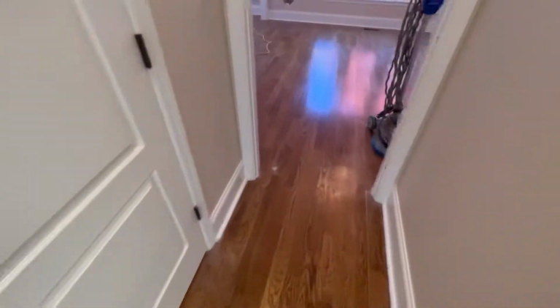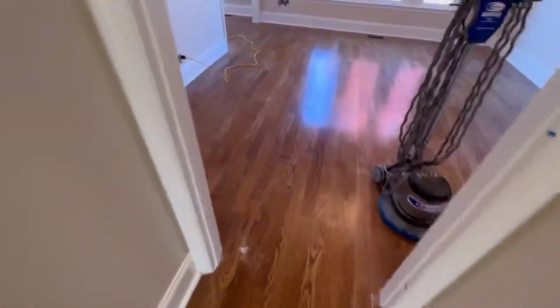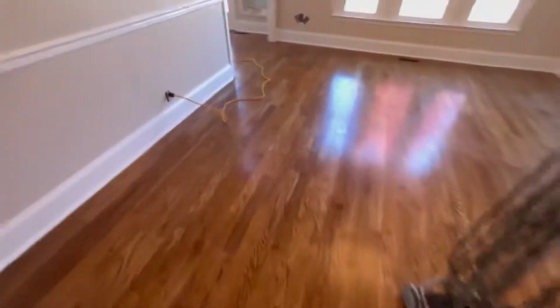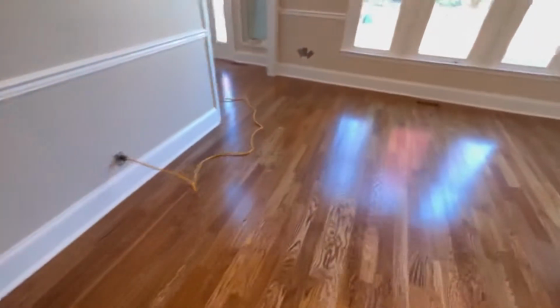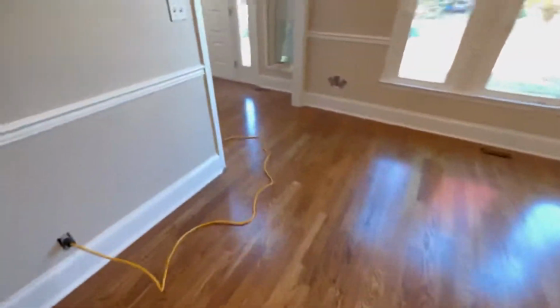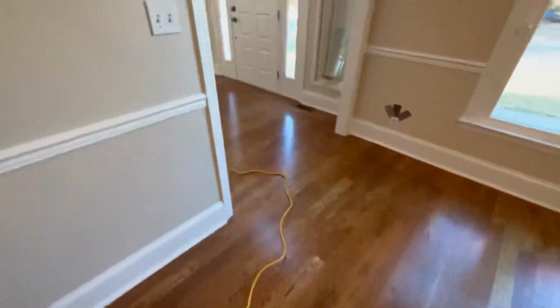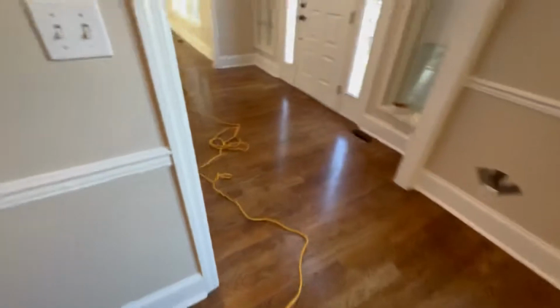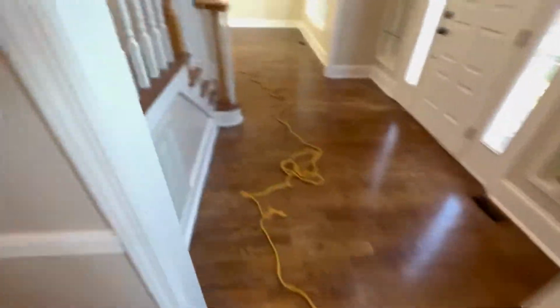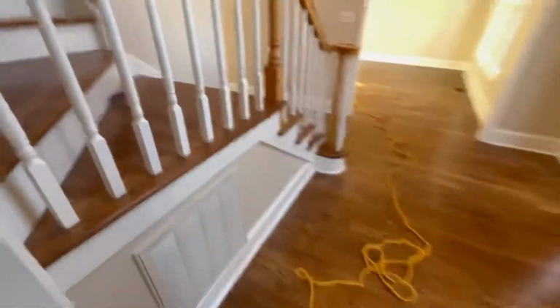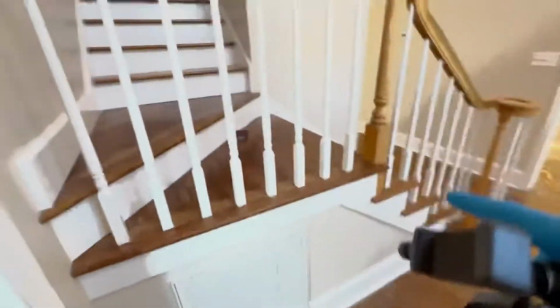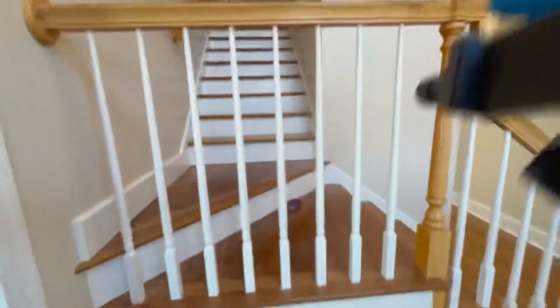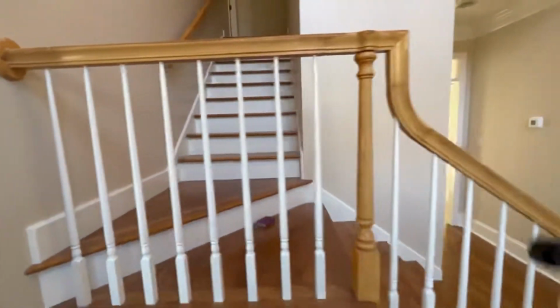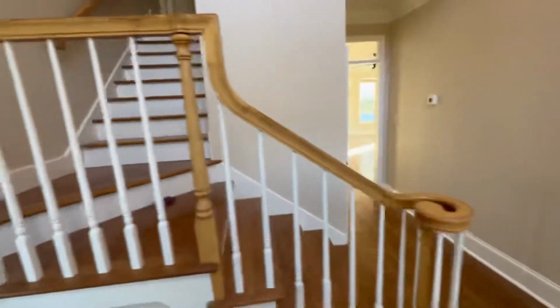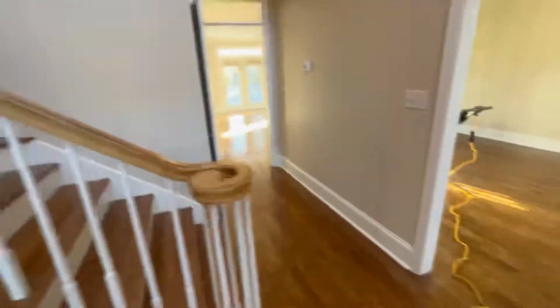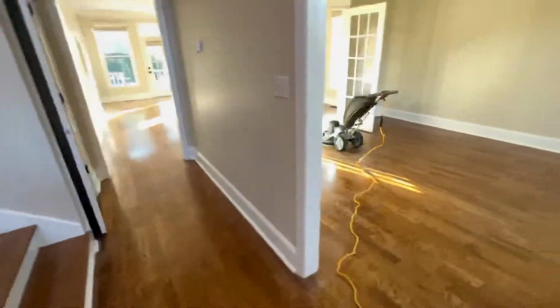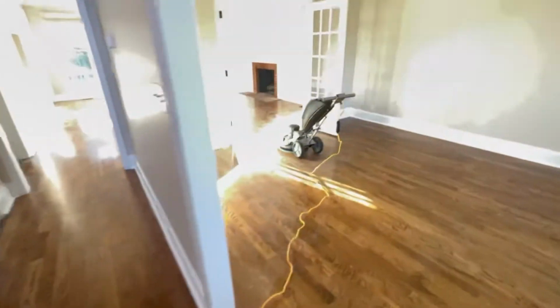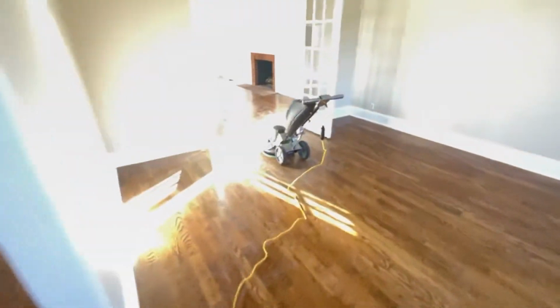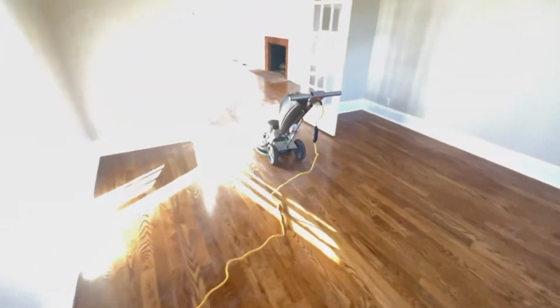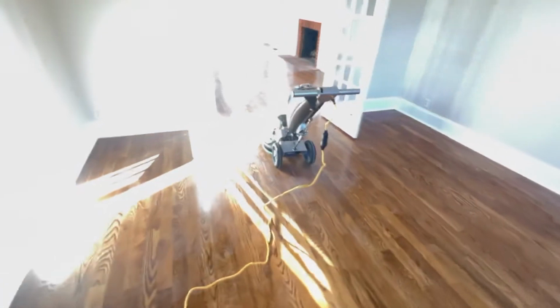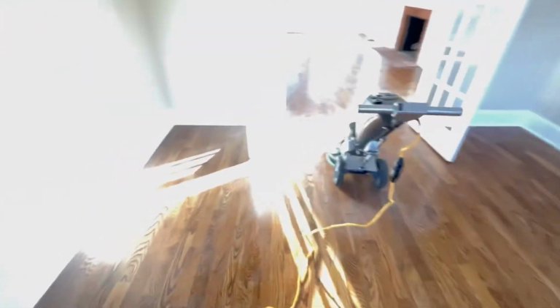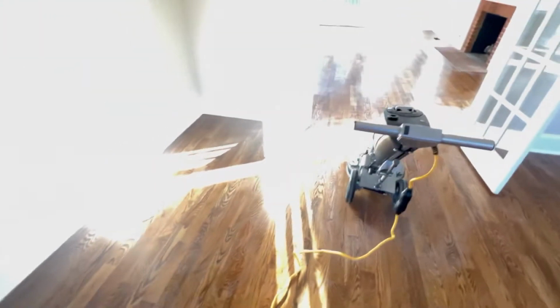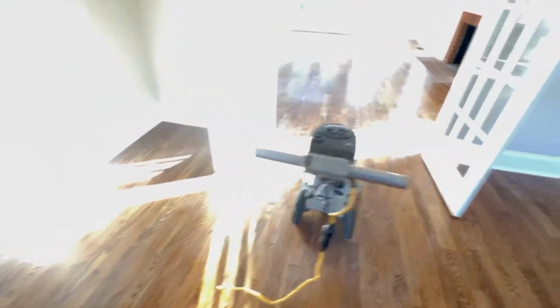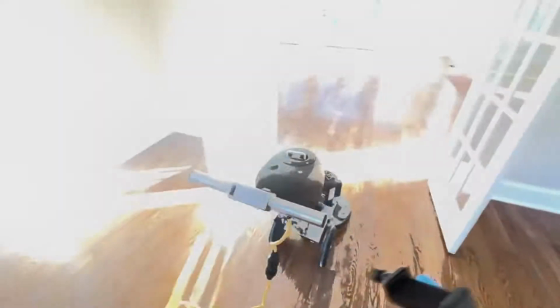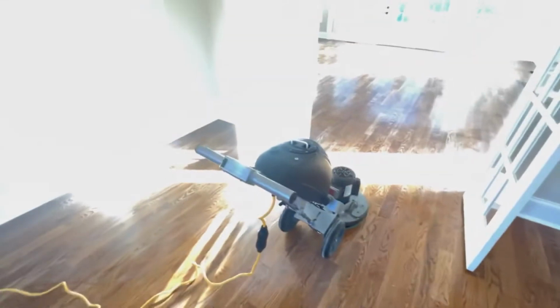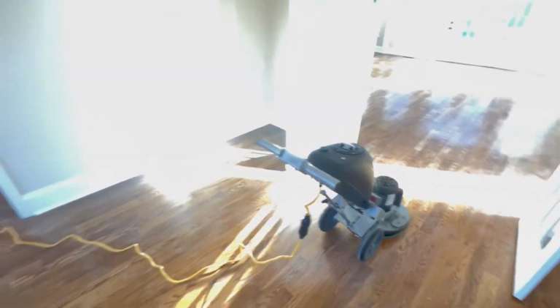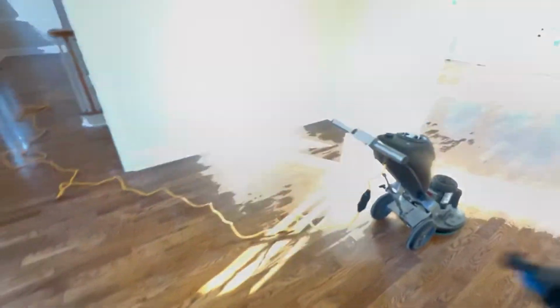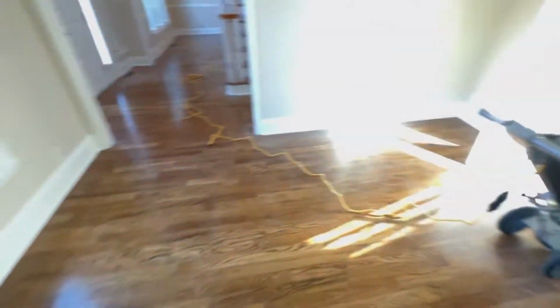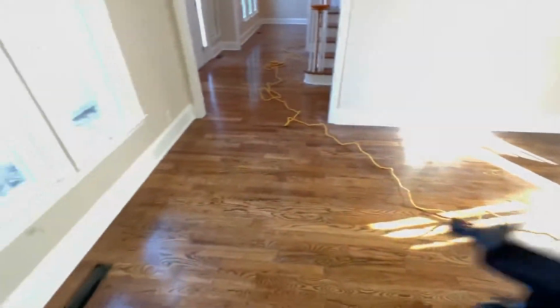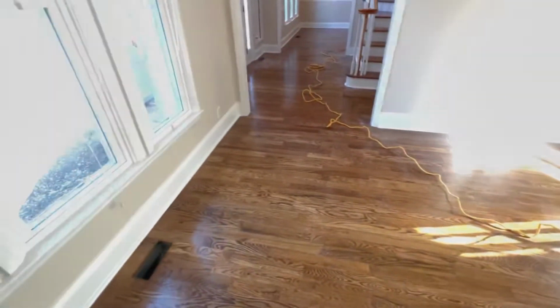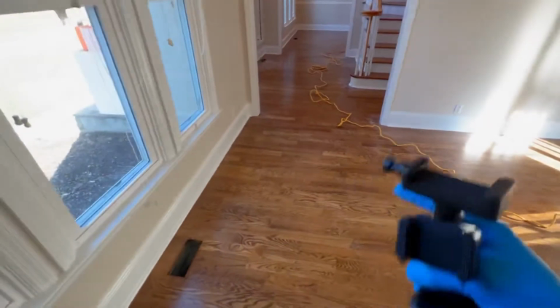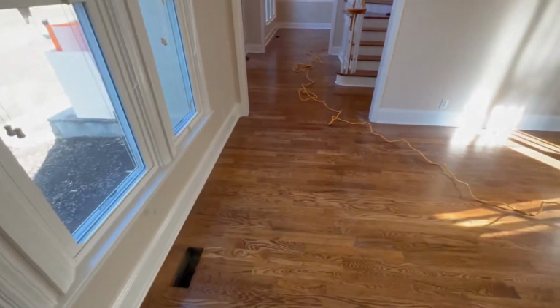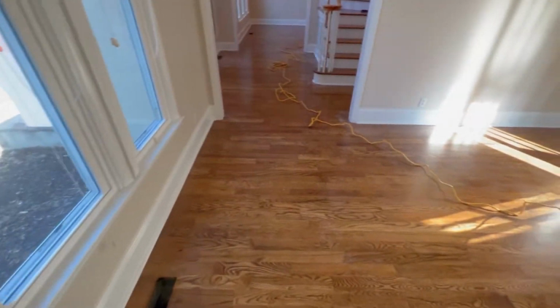We're also going to be doing this flight of stairs and these two landings as well. So what we're gonna go ahead and start with is the screening process — get these floors abraded really well, get them cleaned and prepped, and then go ahead and put our first coat on.